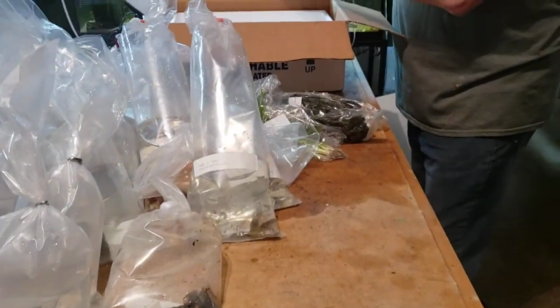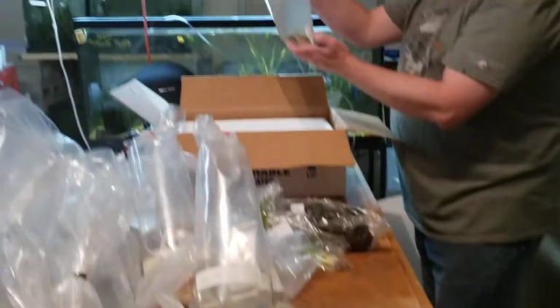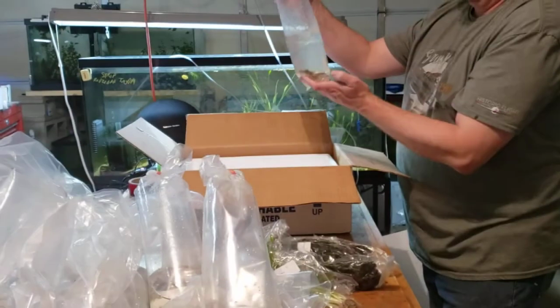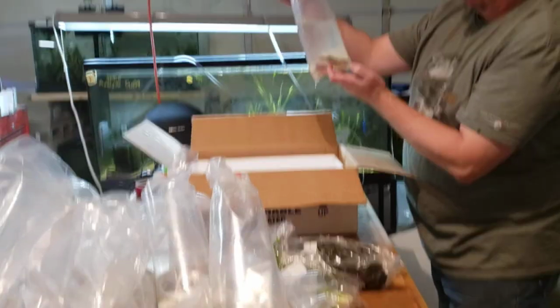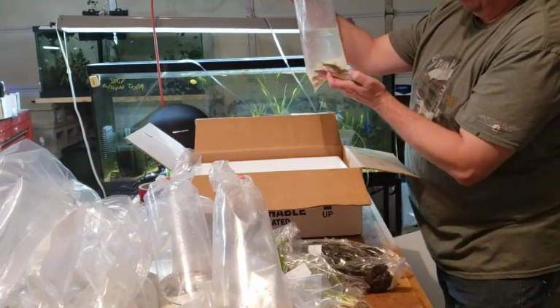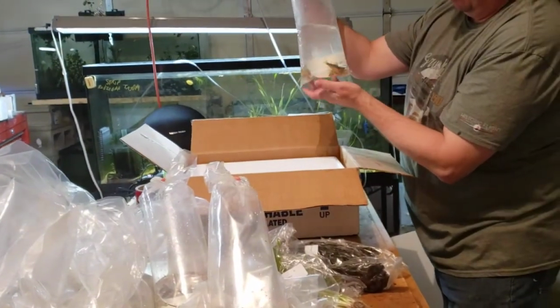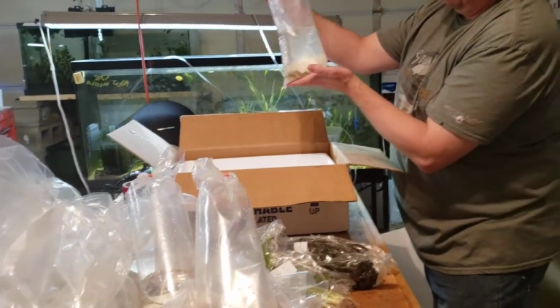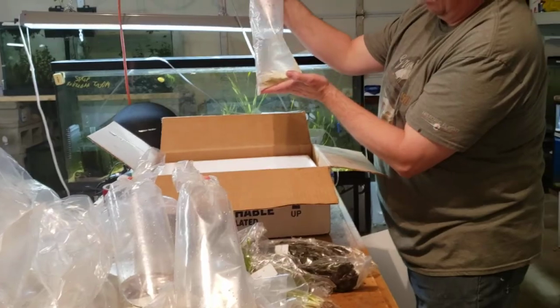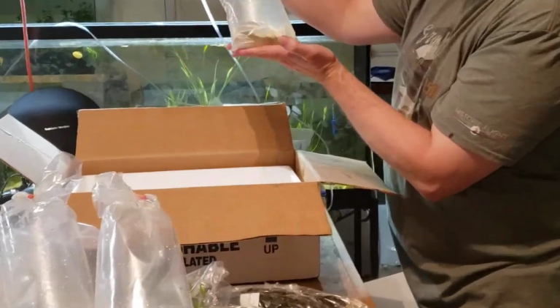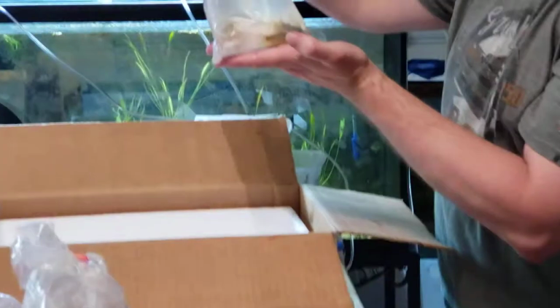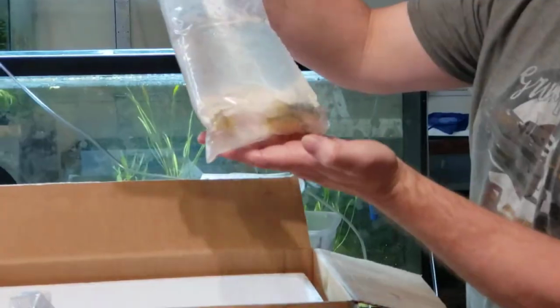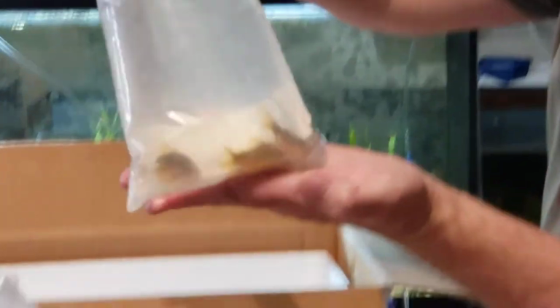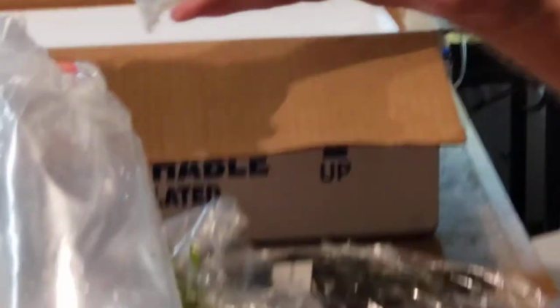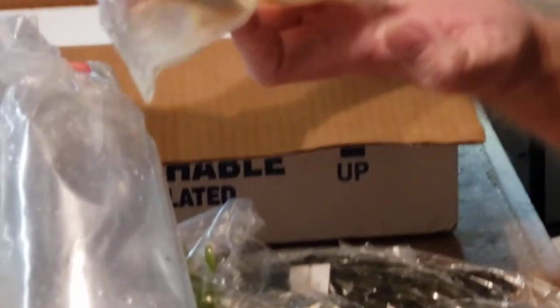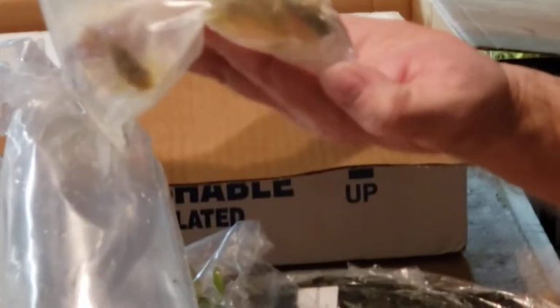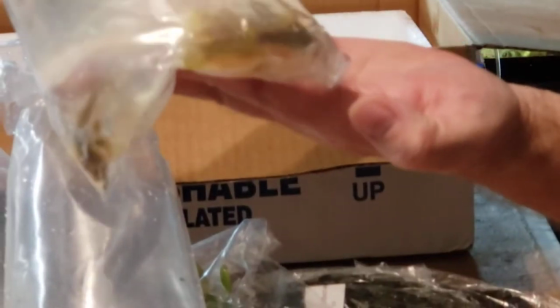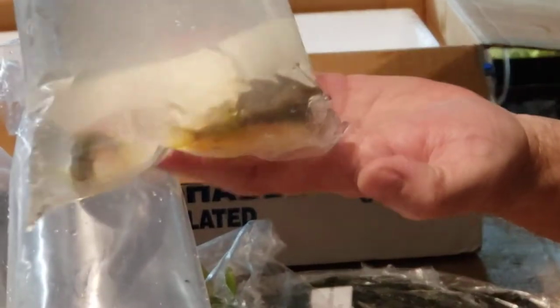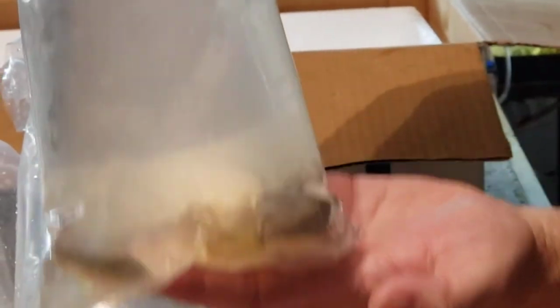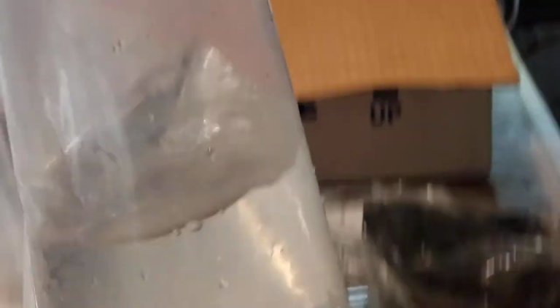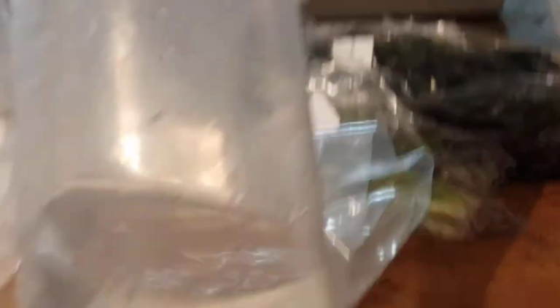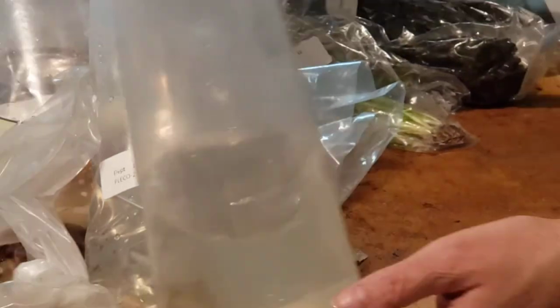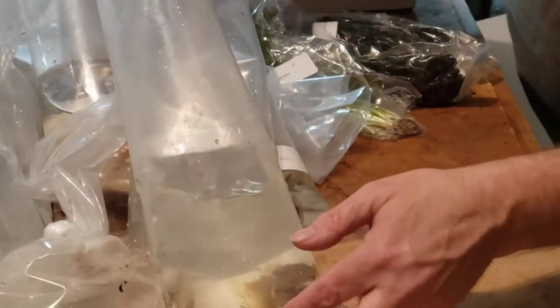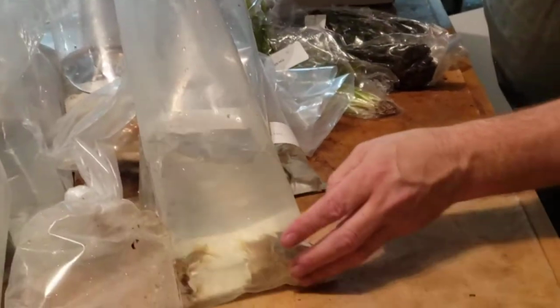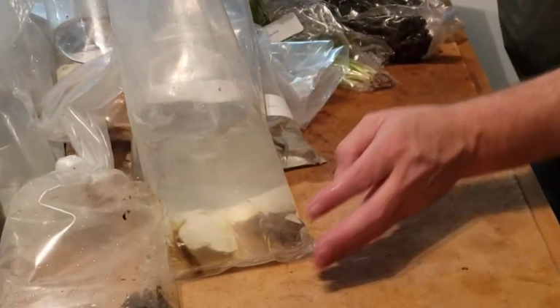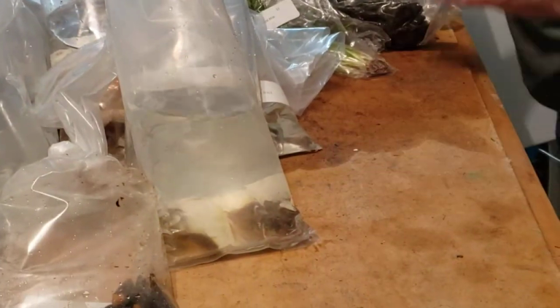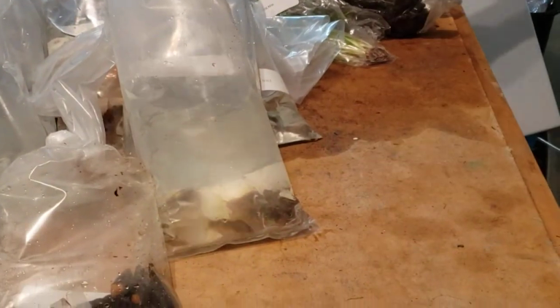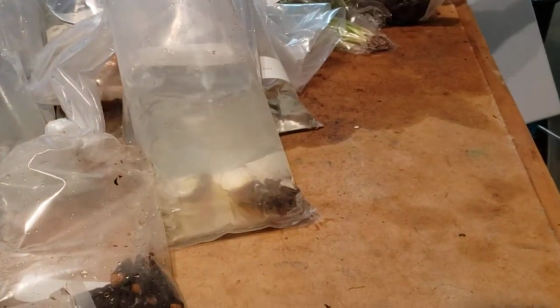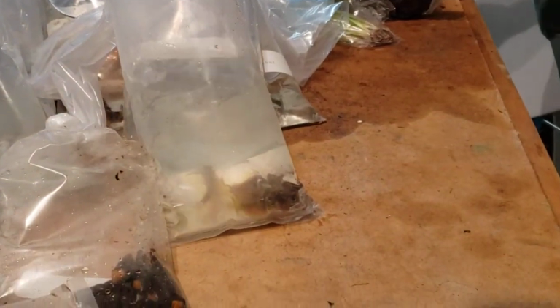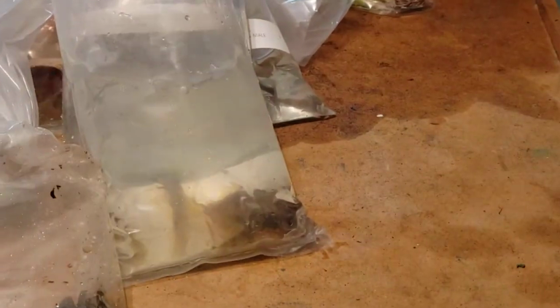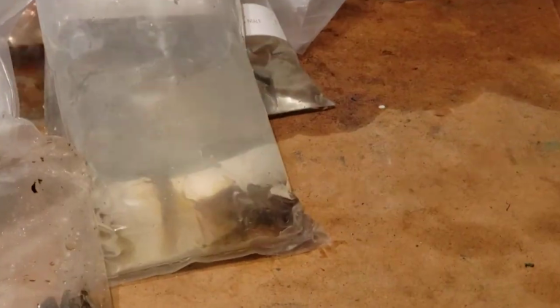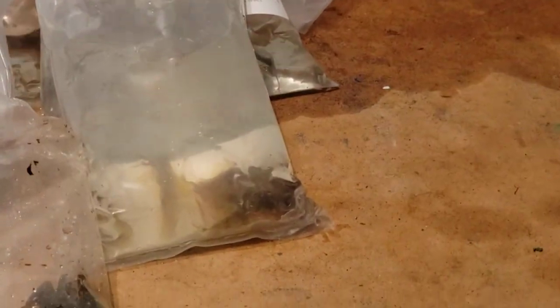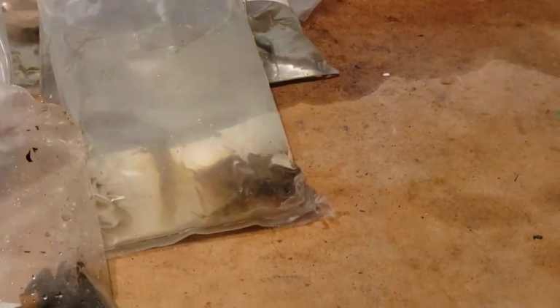Then we've got some gold green corydoras. They're a really good size — about twice as big as the last time I brought some of them in. That's all for that box.